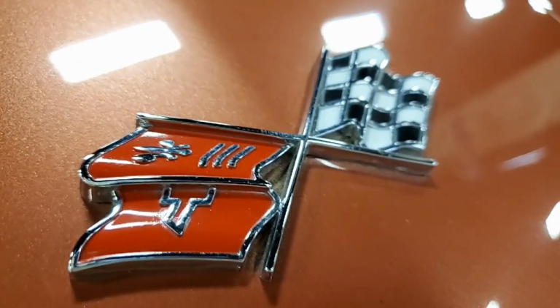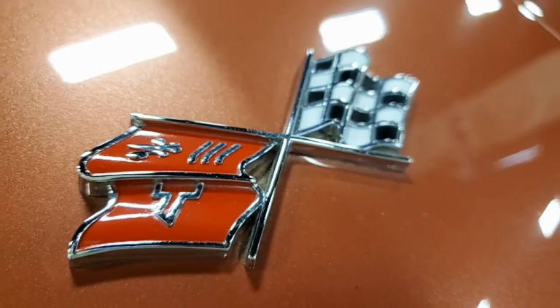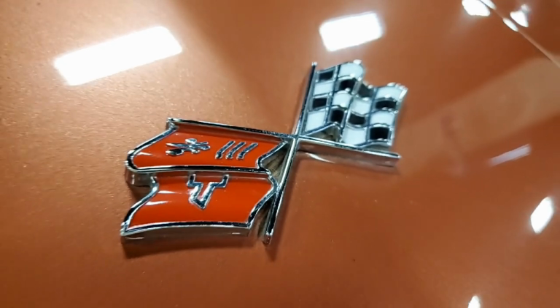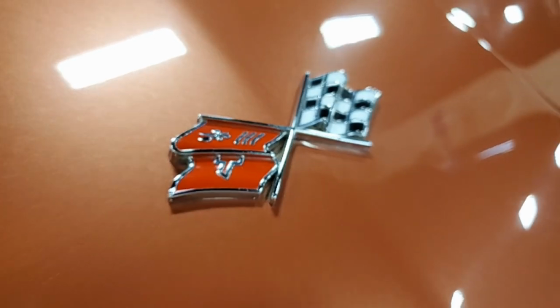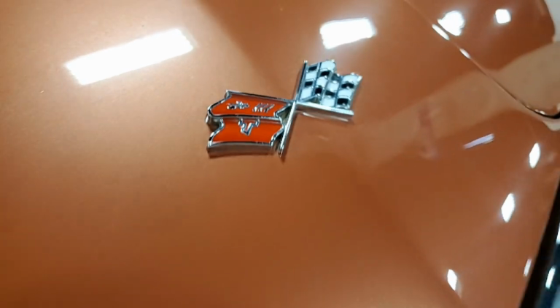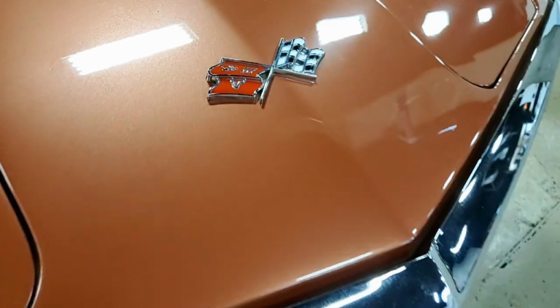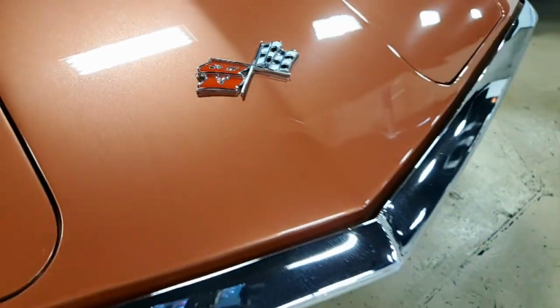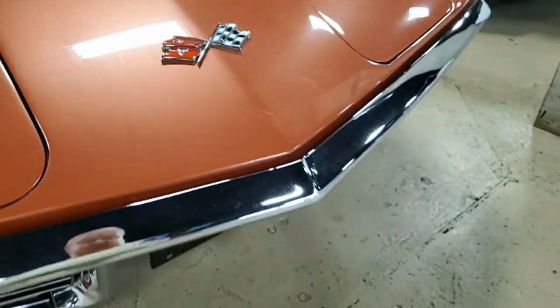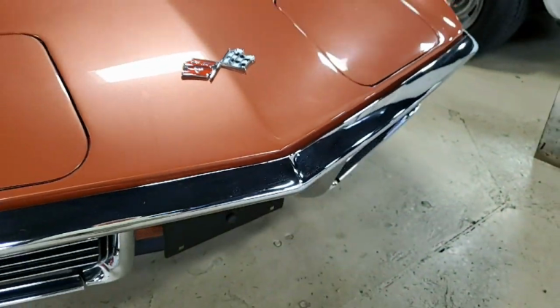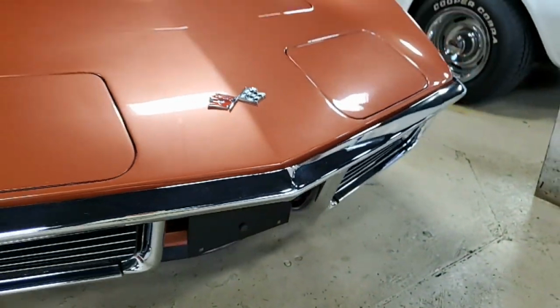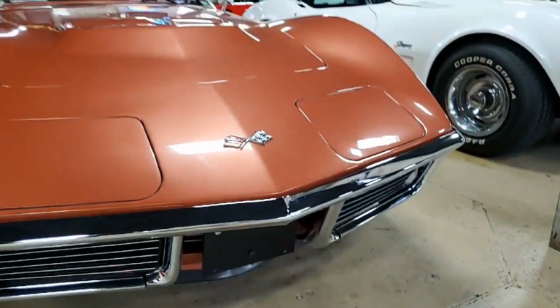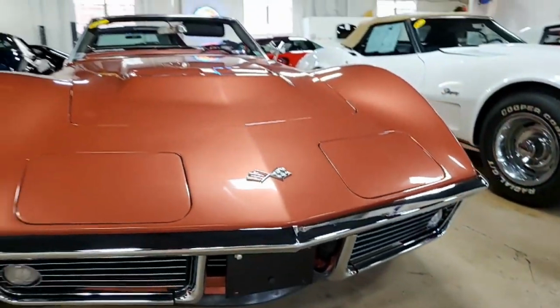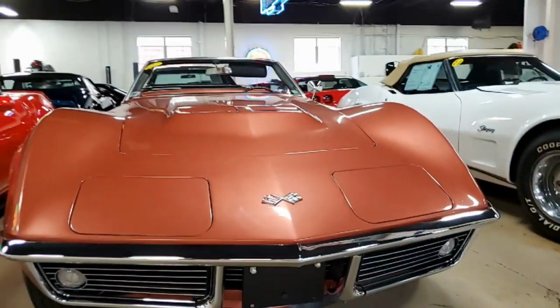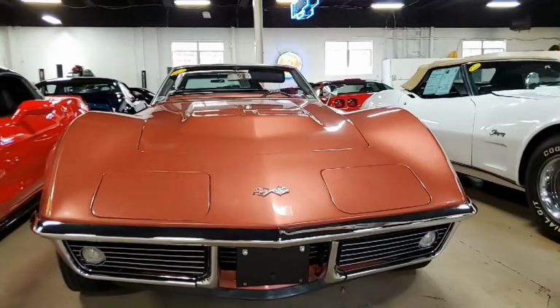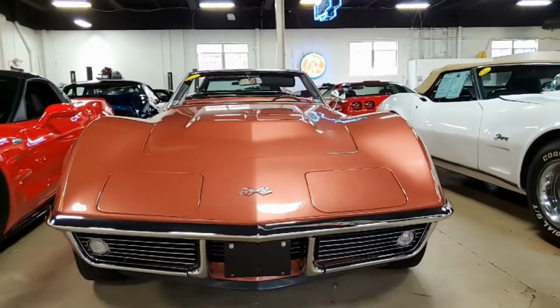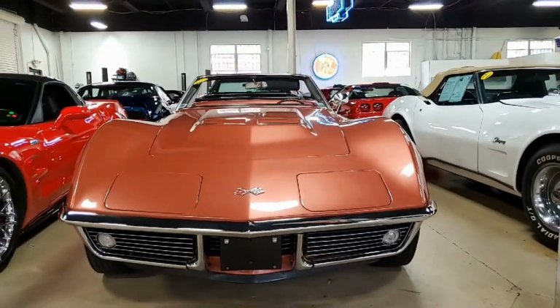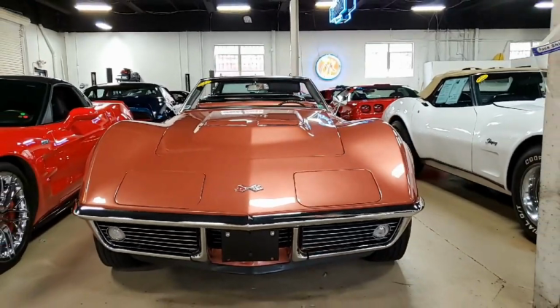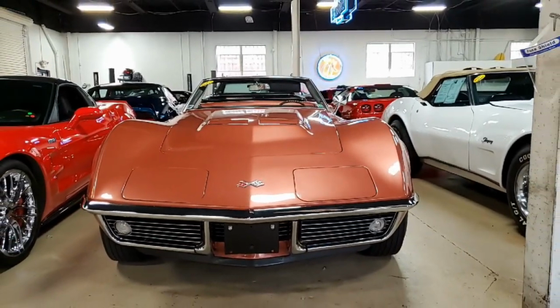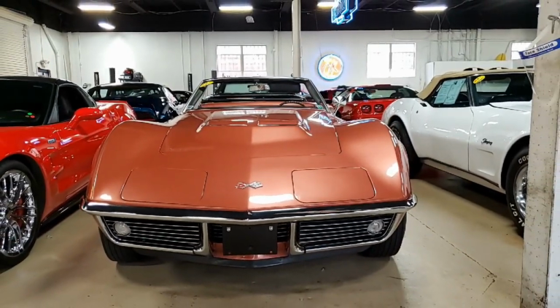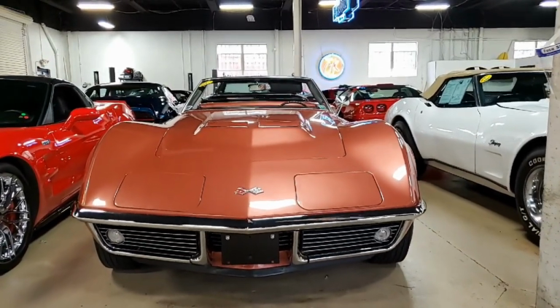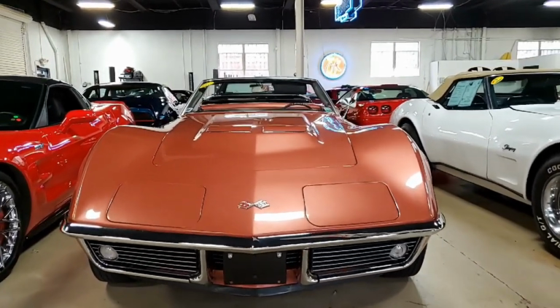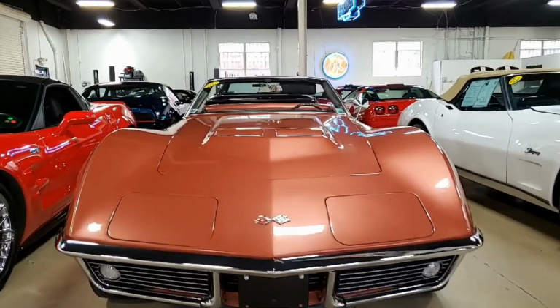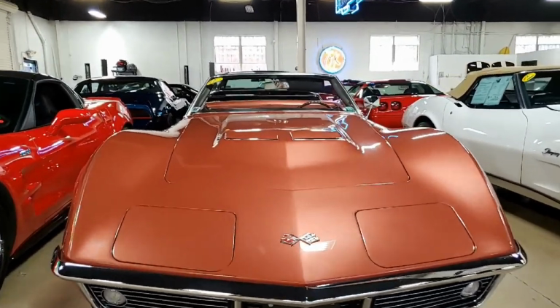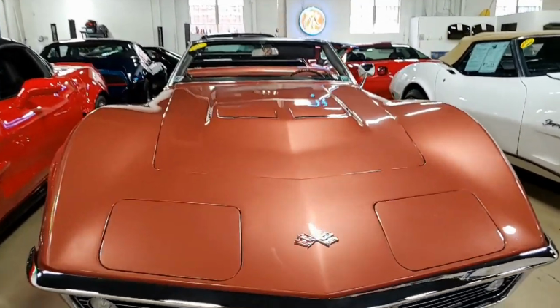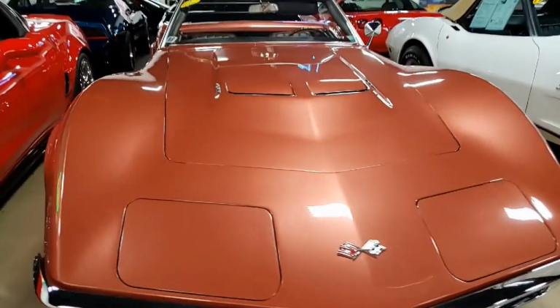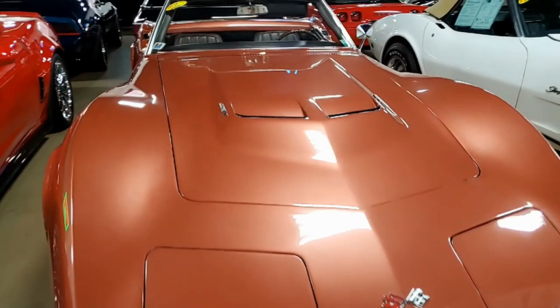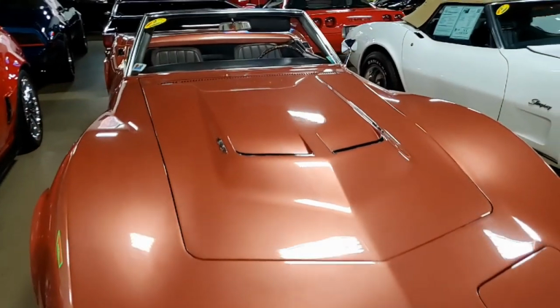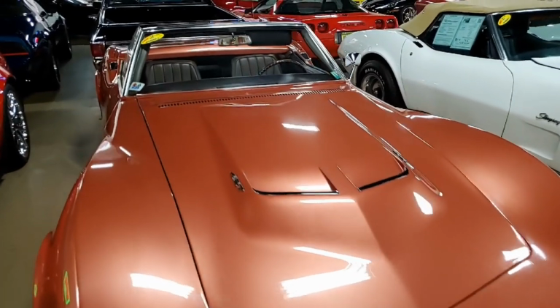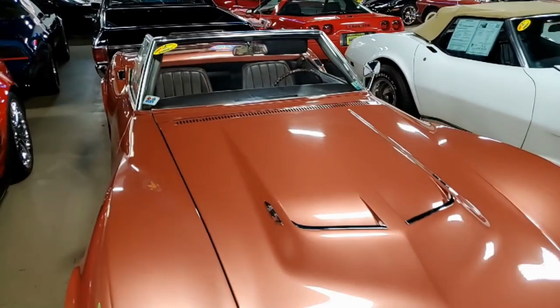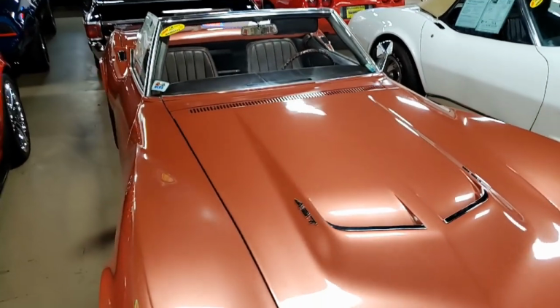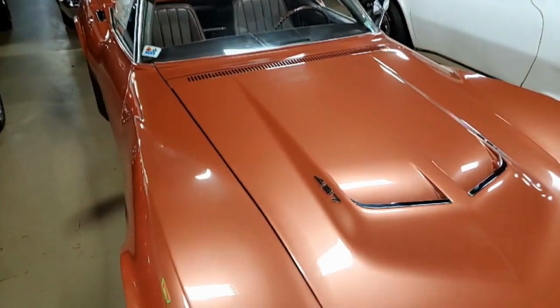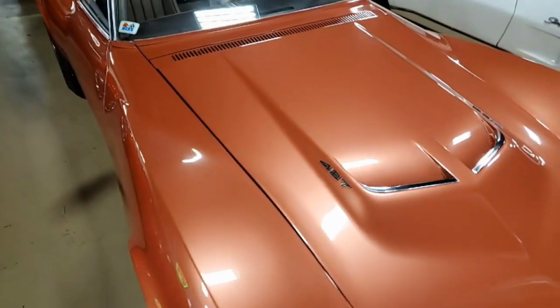The features include L89 aluminum heads, AM/FM radio, redline tires, genuine leather seats, transistor ignition, and off-road exhaust. It was originally assembled November 13, 1967.